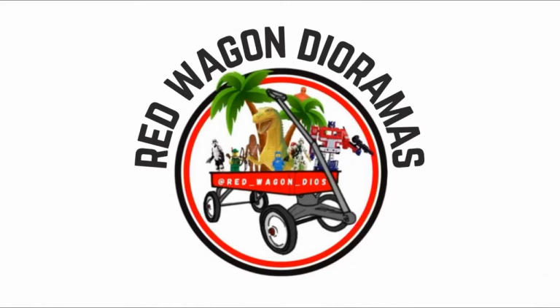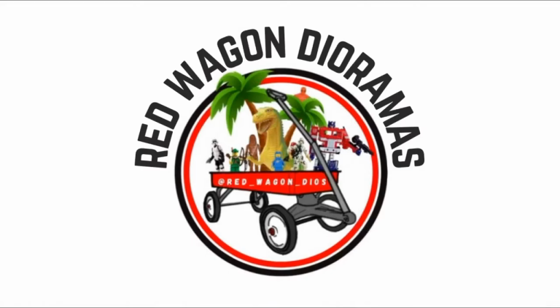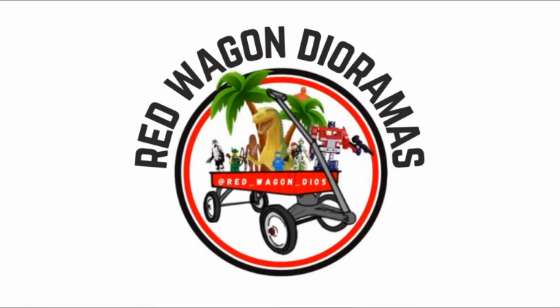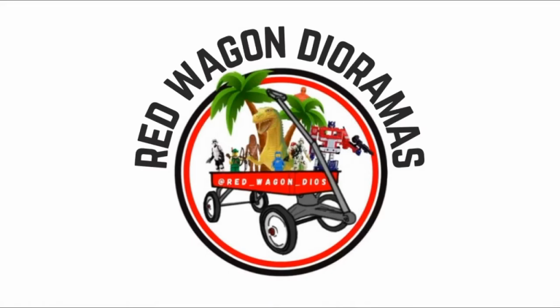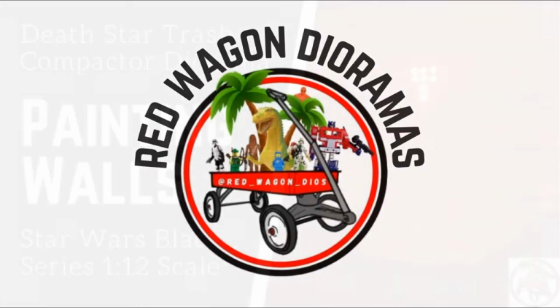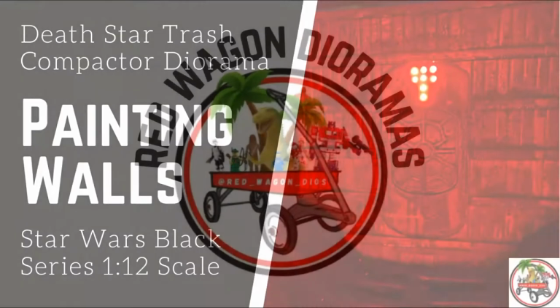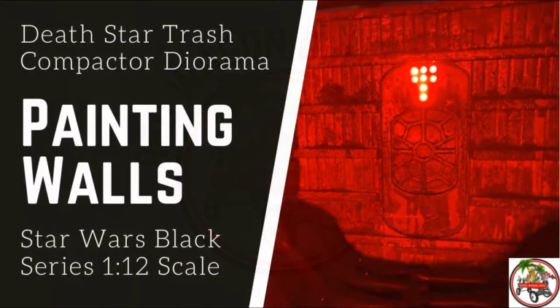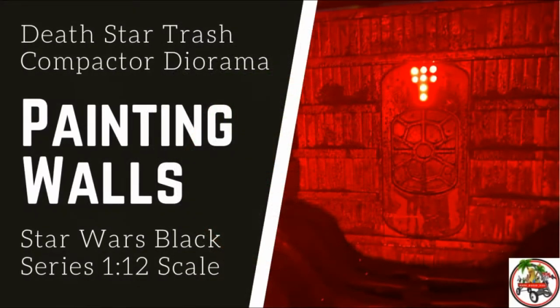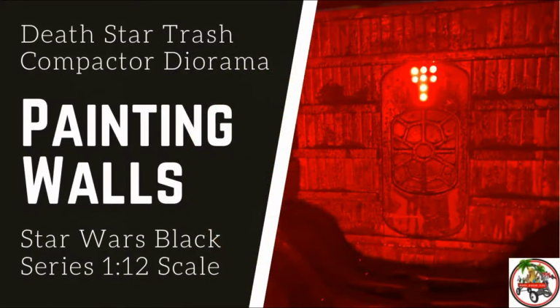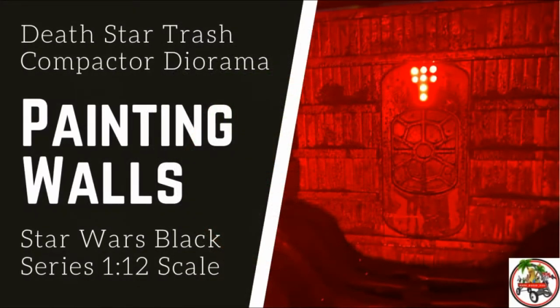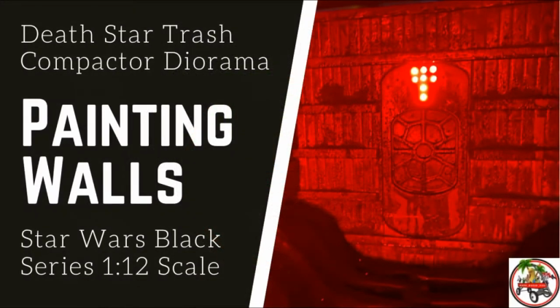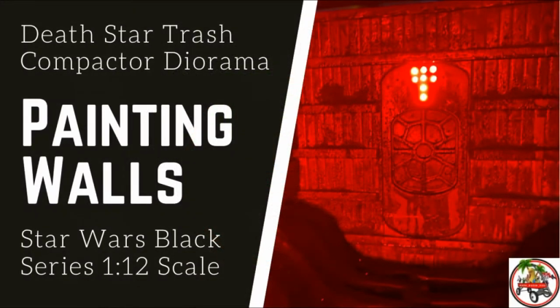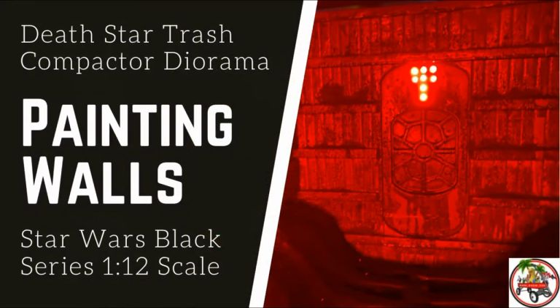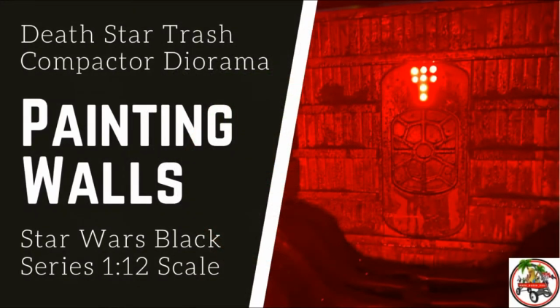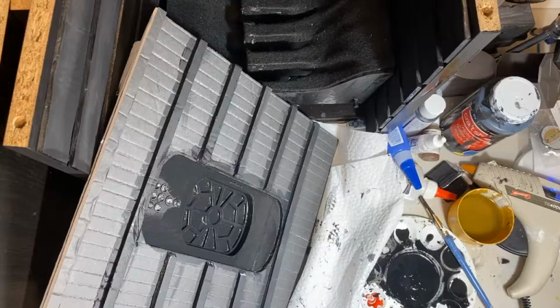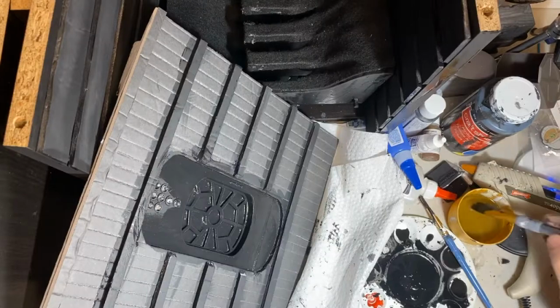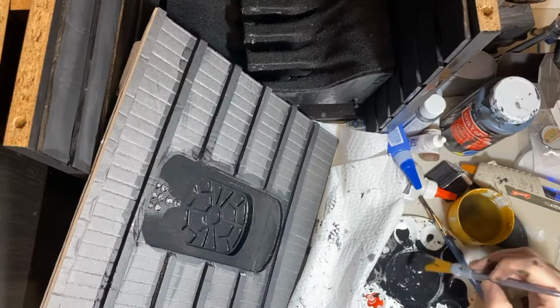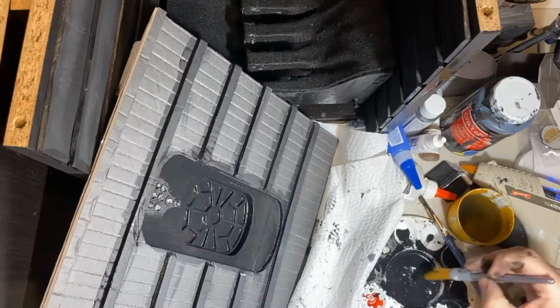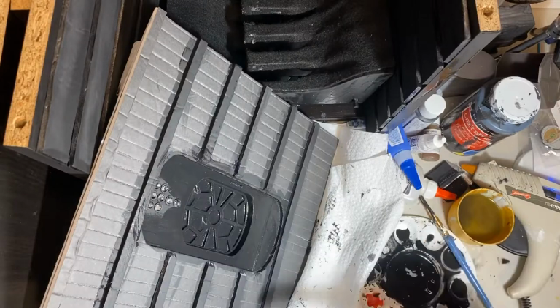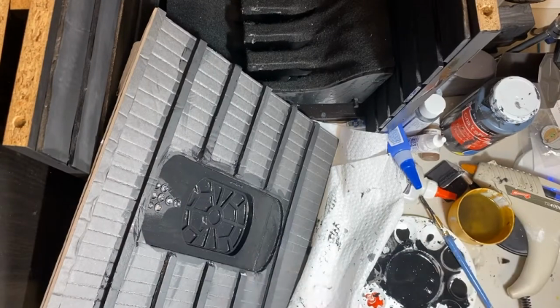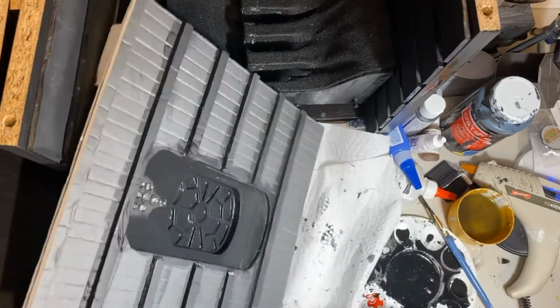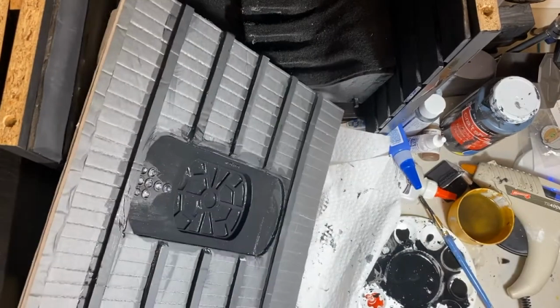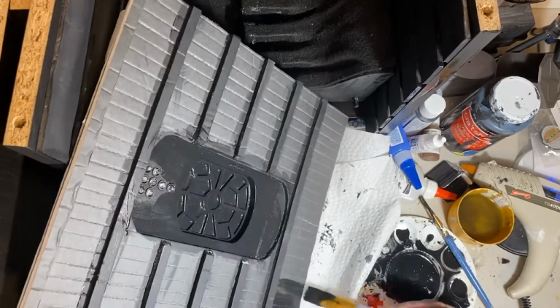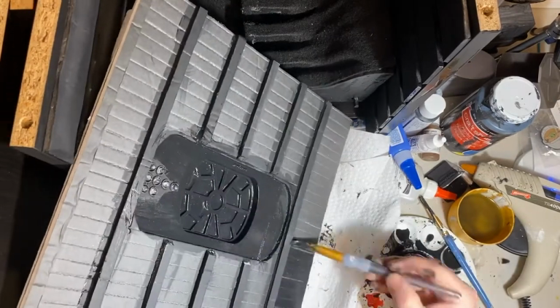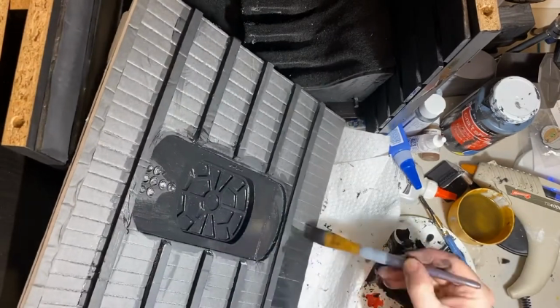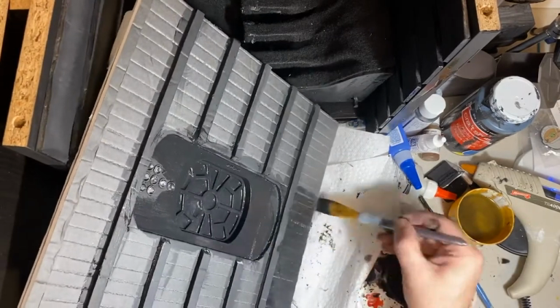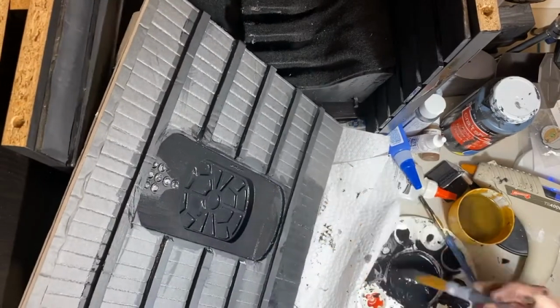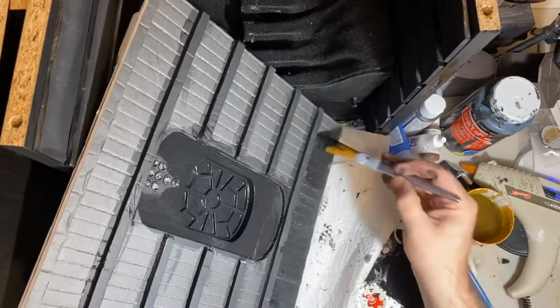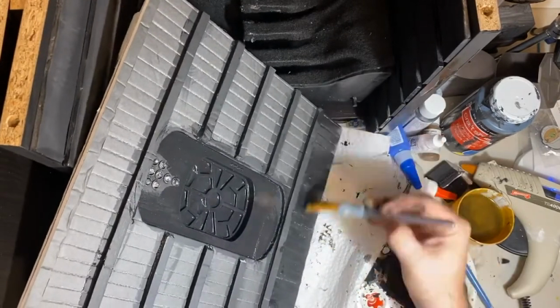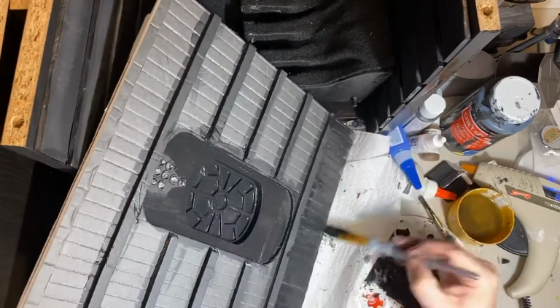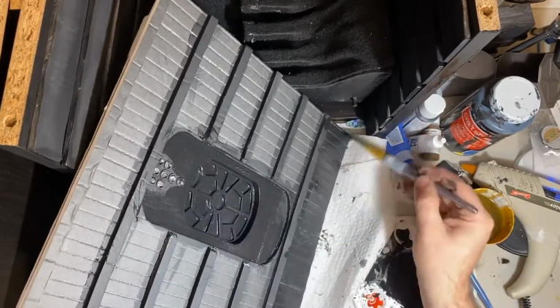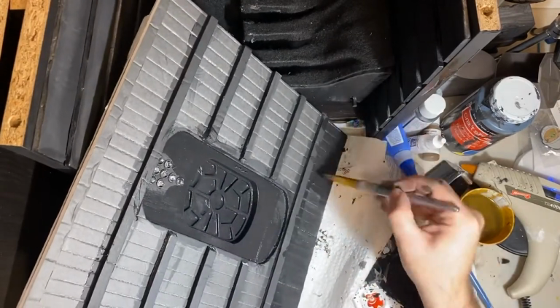Hi everybody, it's David from Red Wagon Dioramas. Today I'm going to share some footage of me painting the walls for my Death Star Trash Compactor Diorama.